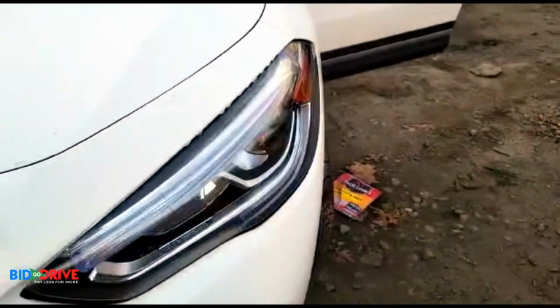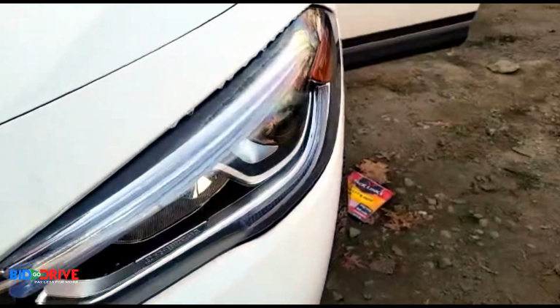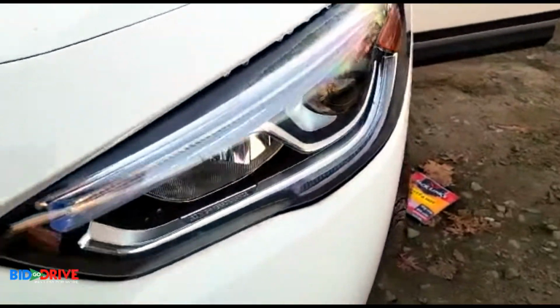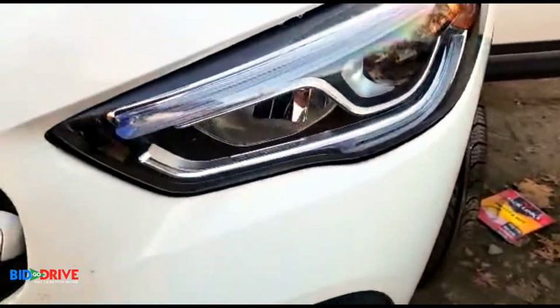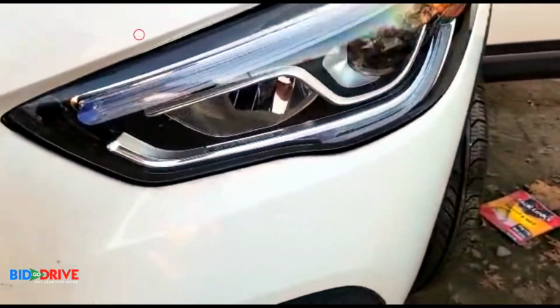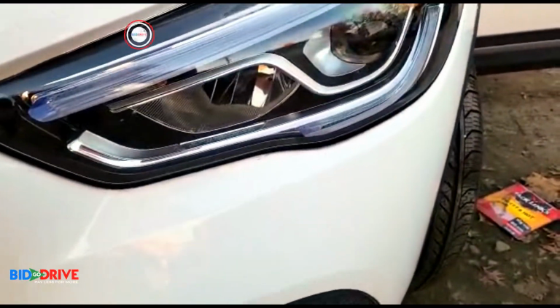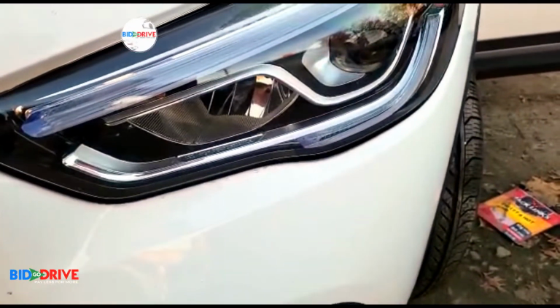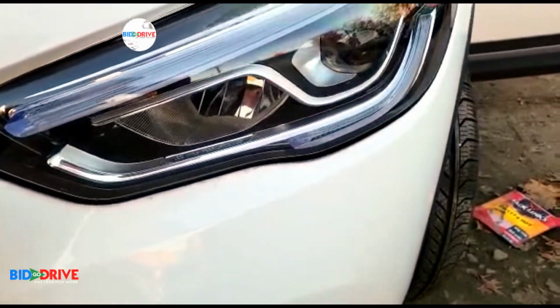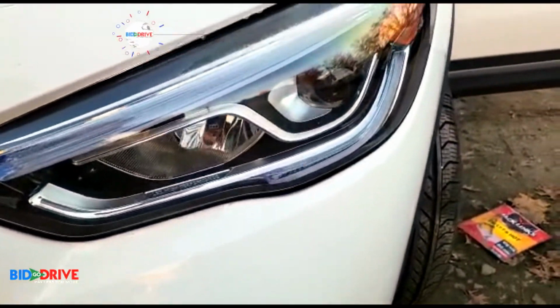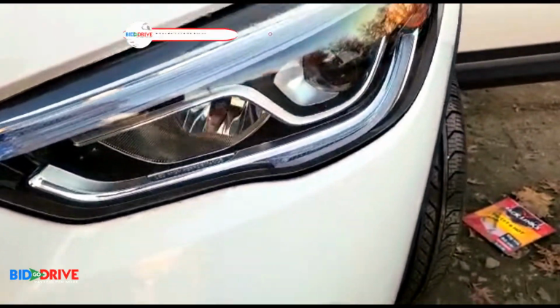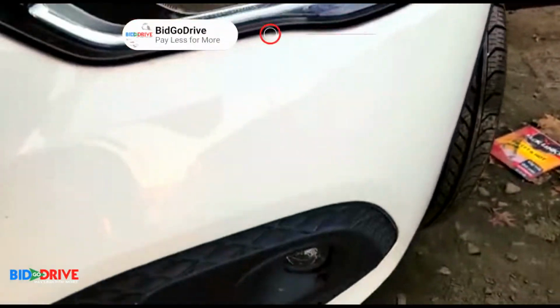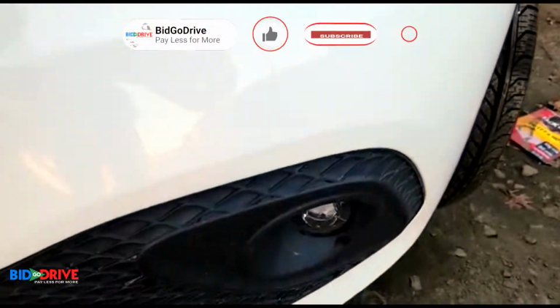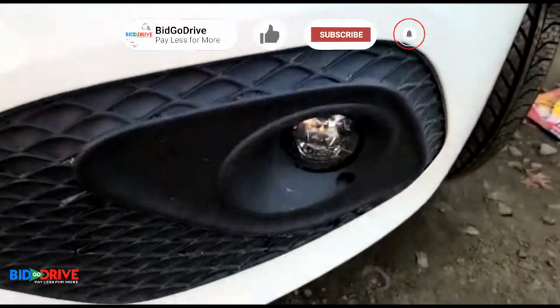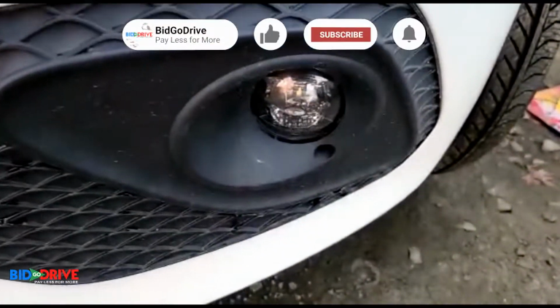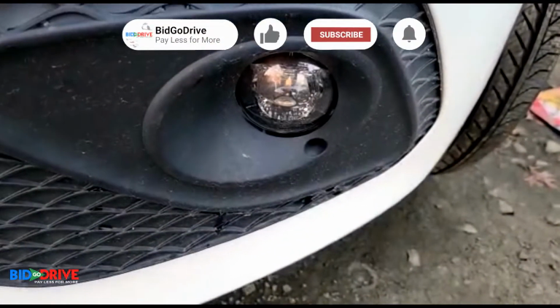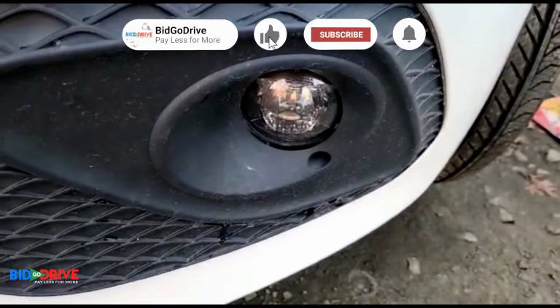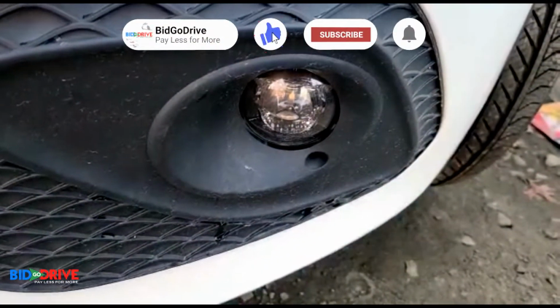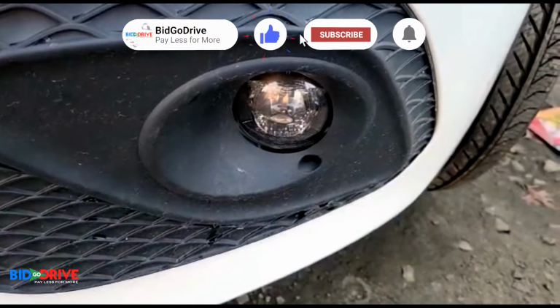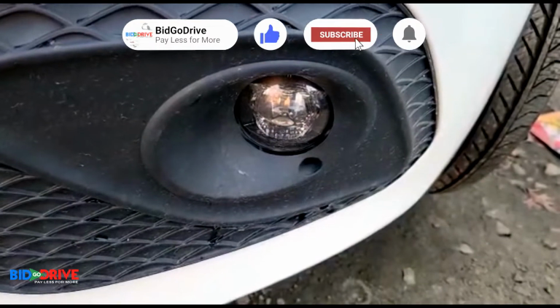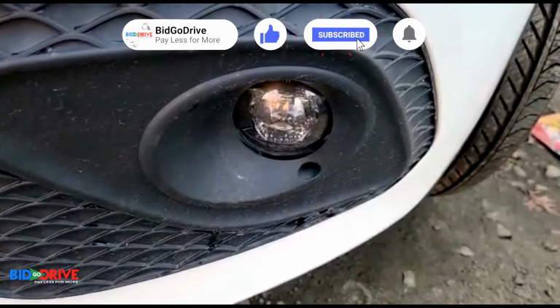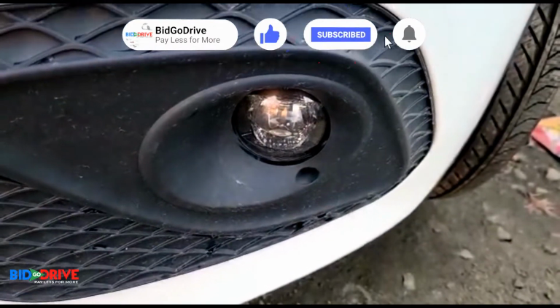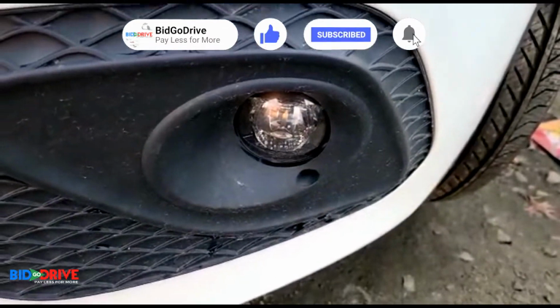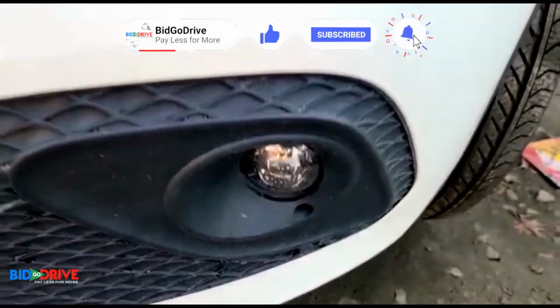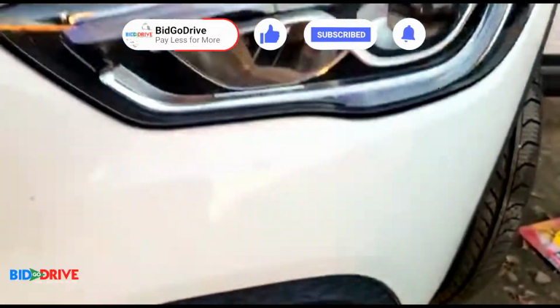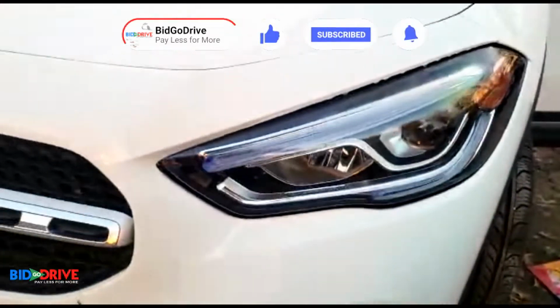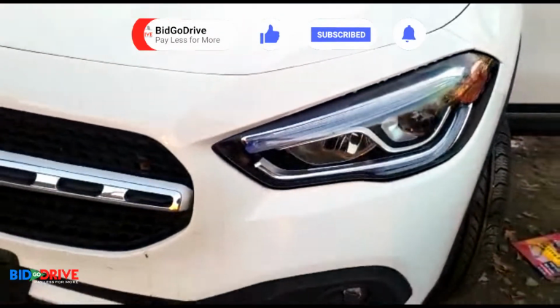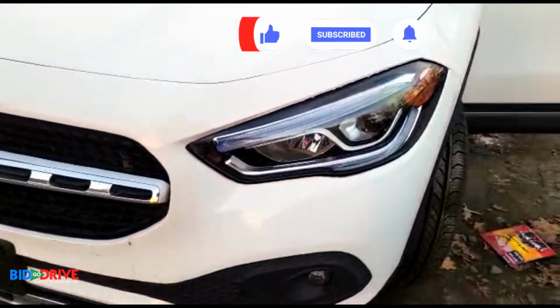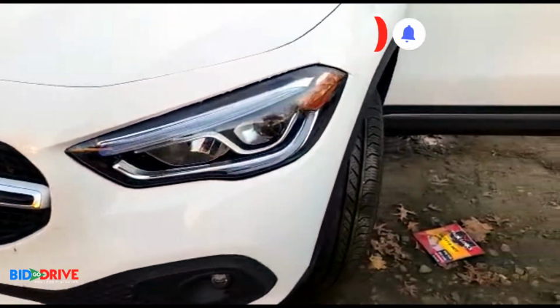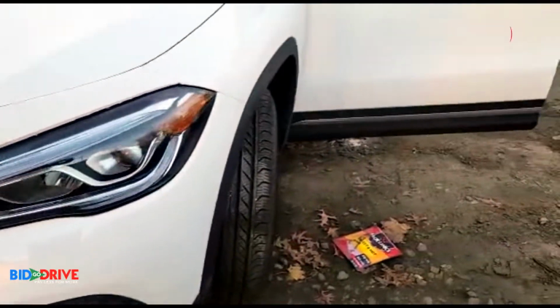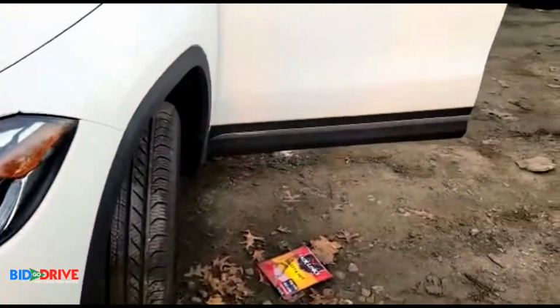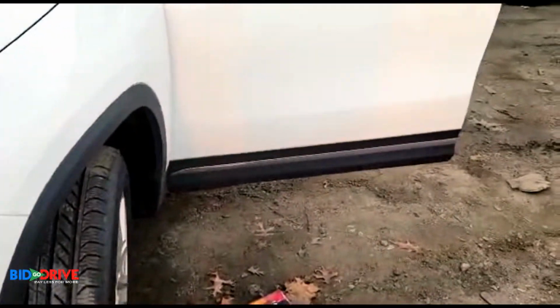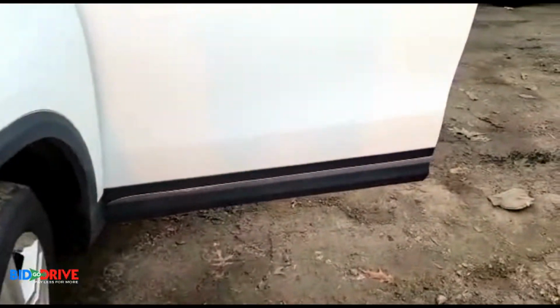No condensation in the lights — also a good sign. No condensation in the fog lights either. We'll do a quick walk around.